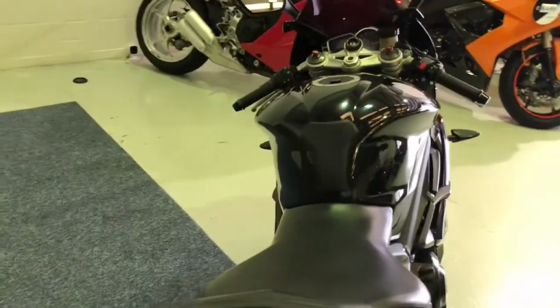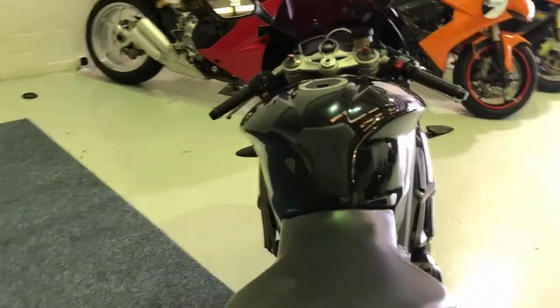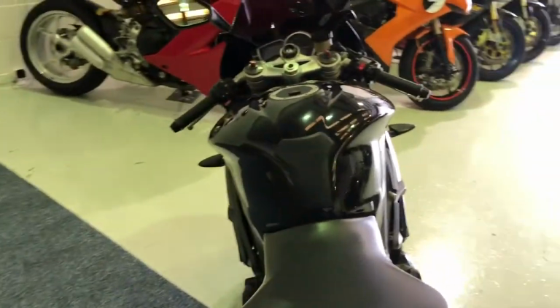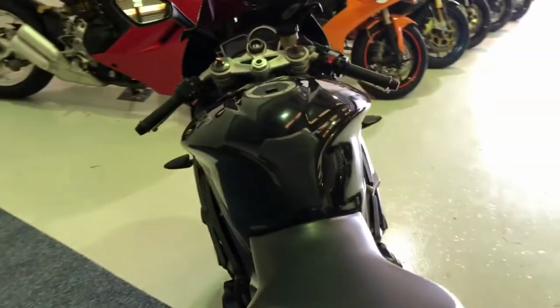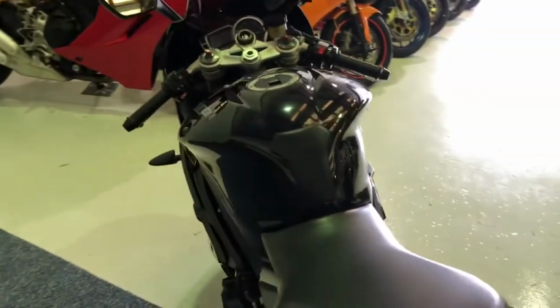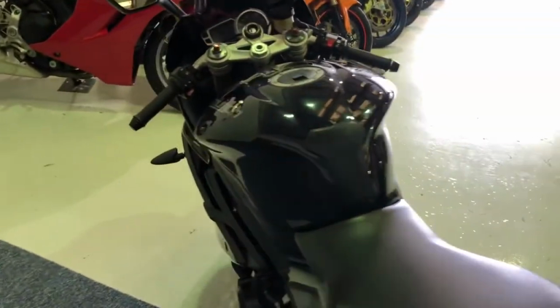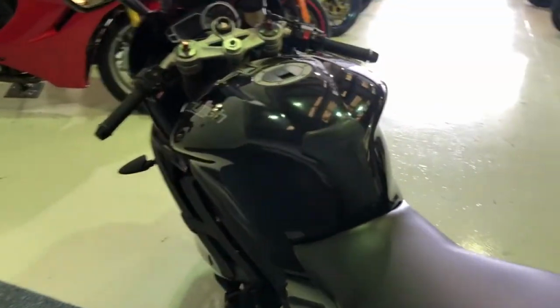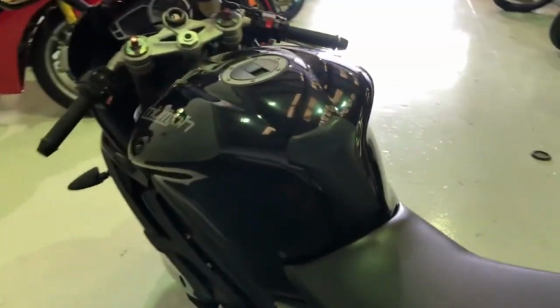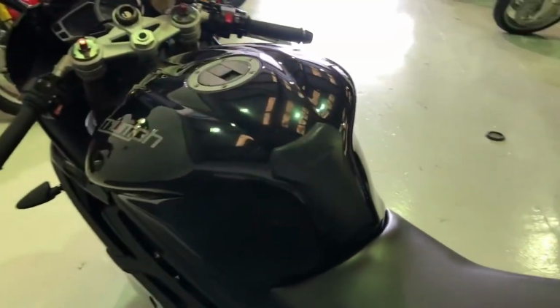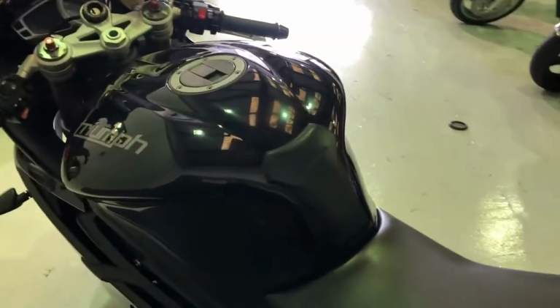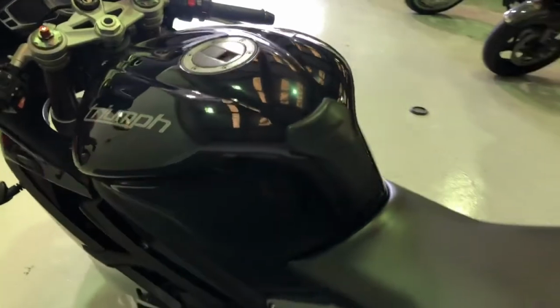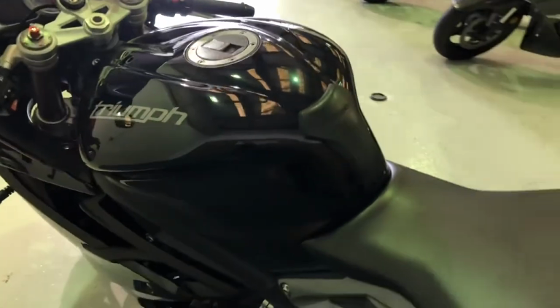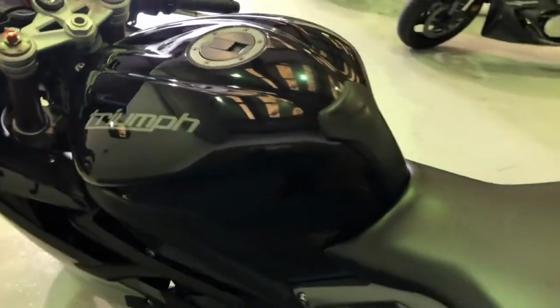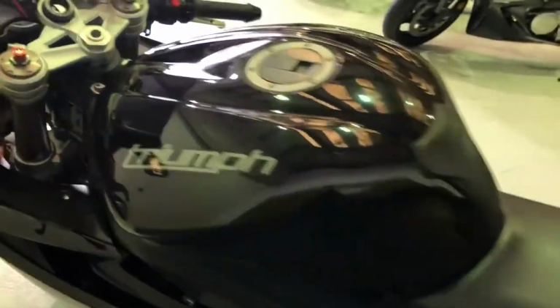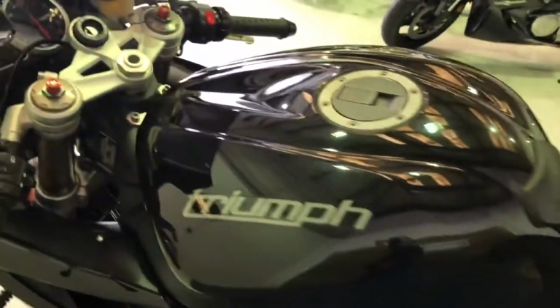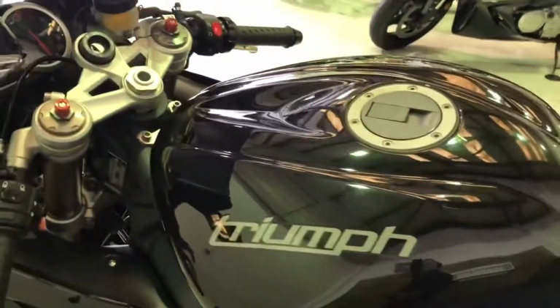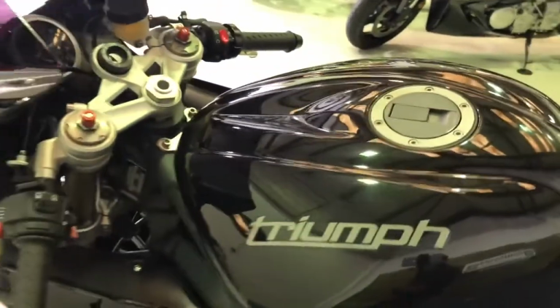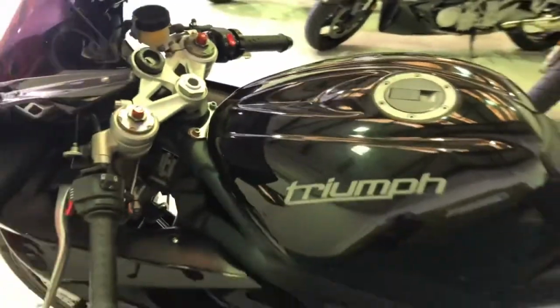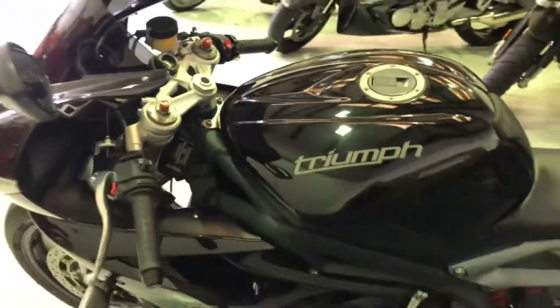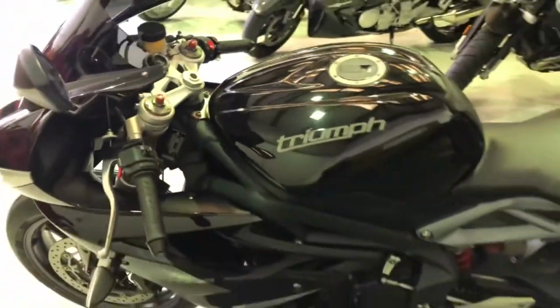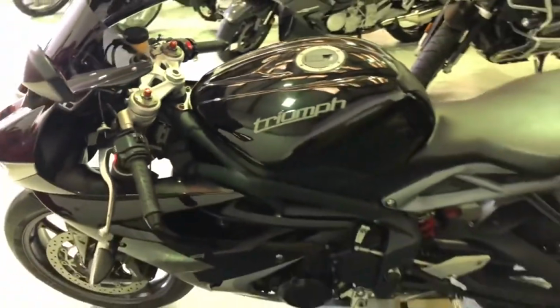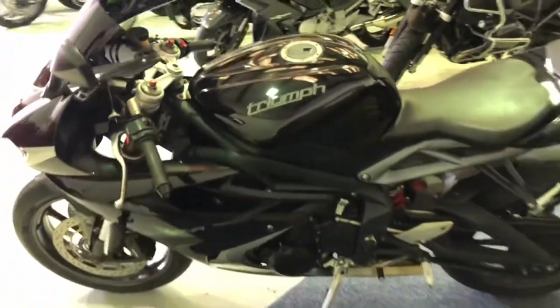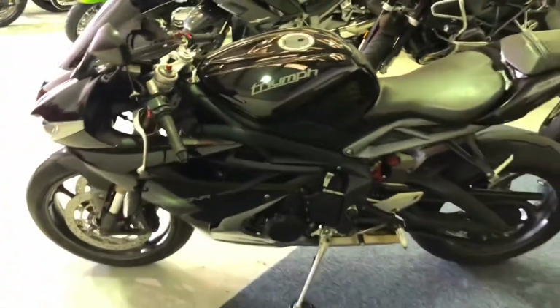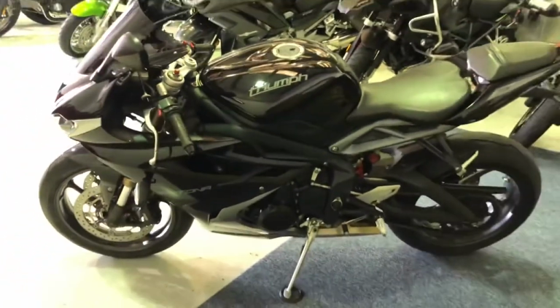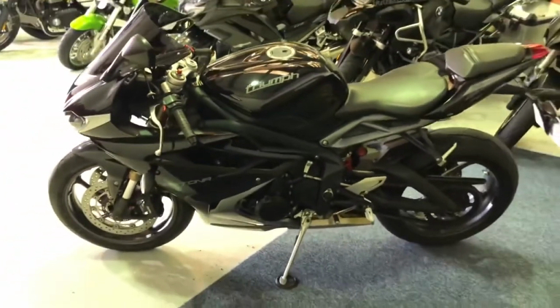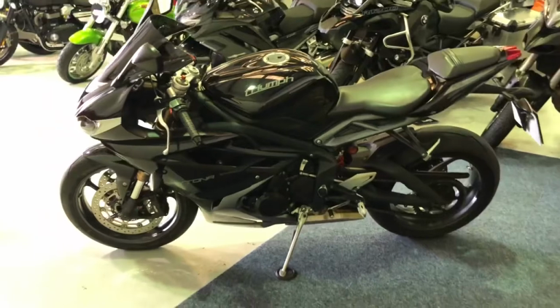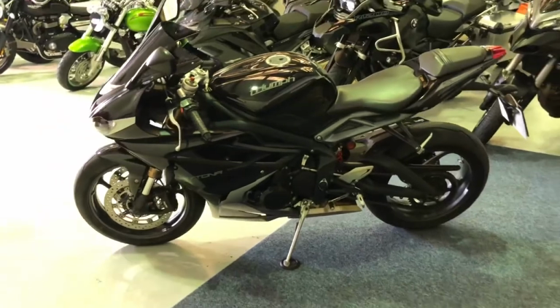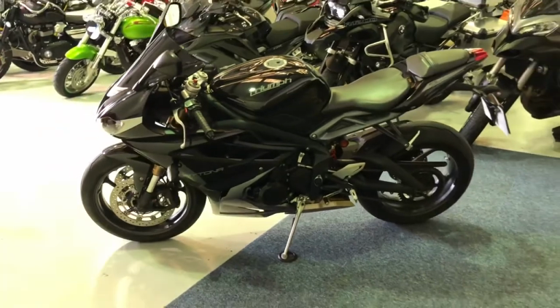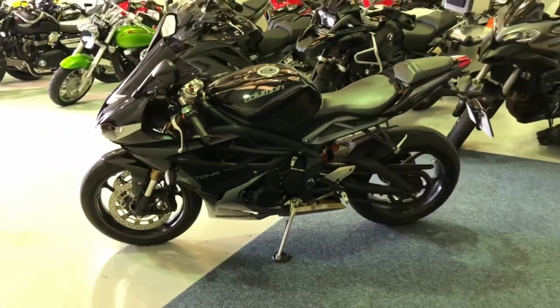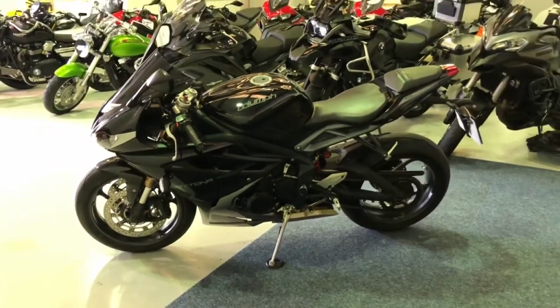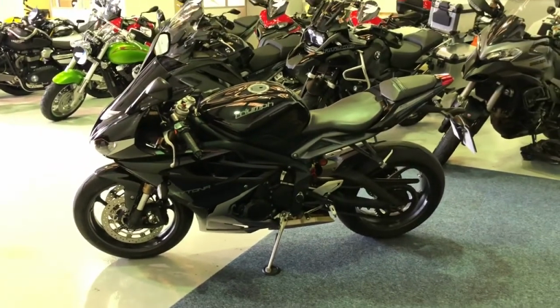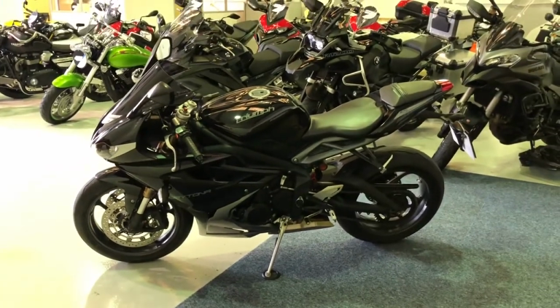Got the Triumph accessory tank pad there as well. It's a nice quality item — a nice thick tank pad that offers loads of protection. But as I said, basically a standard motorcycle in excellent condition.